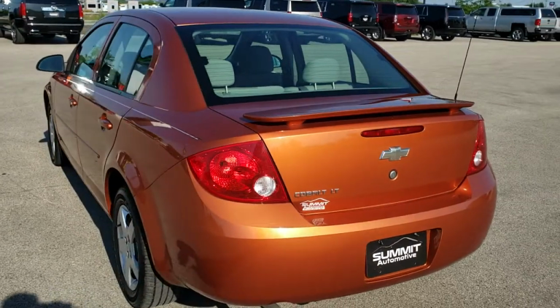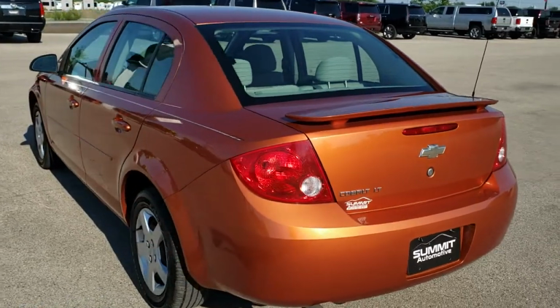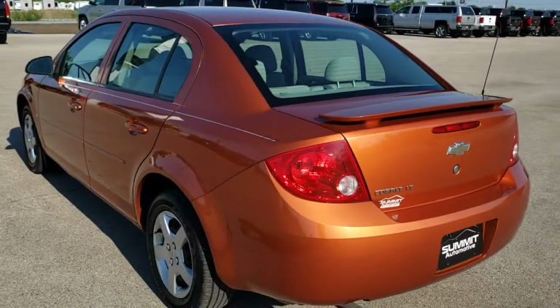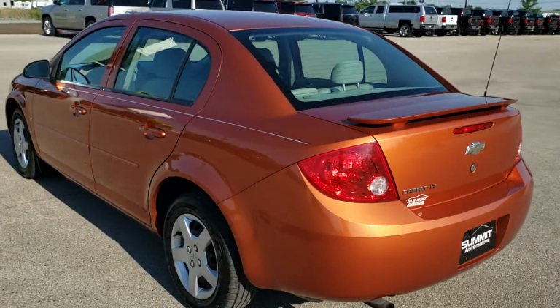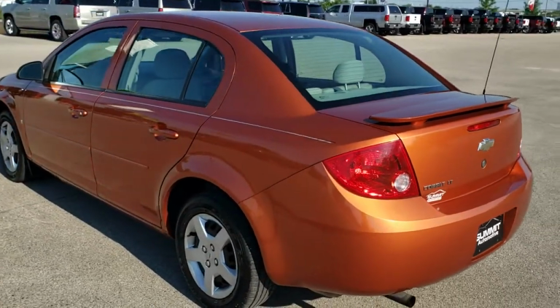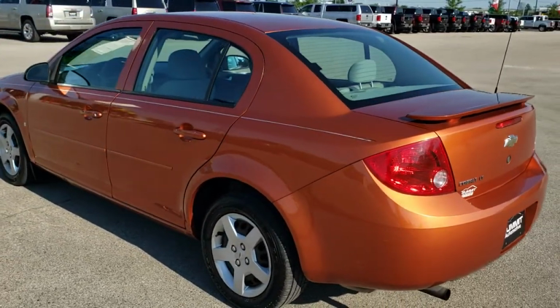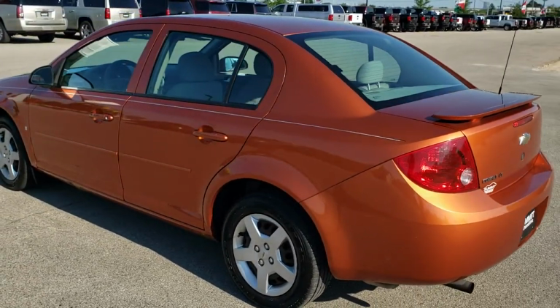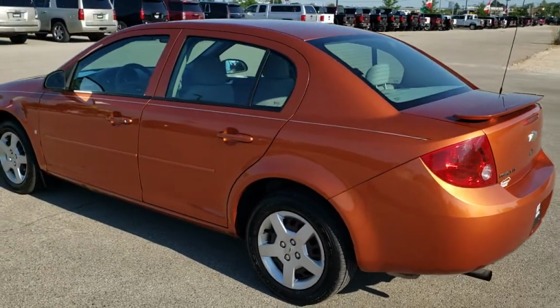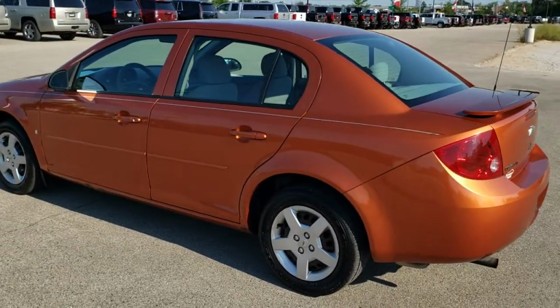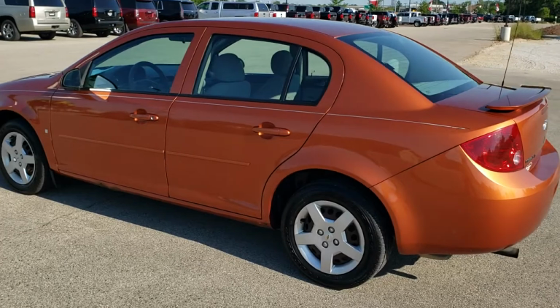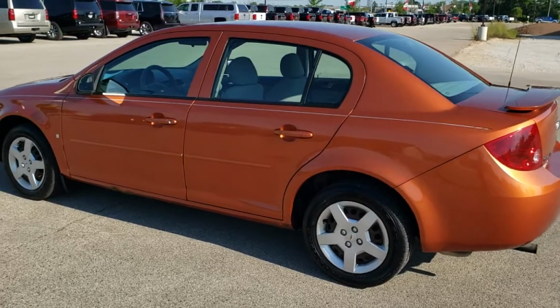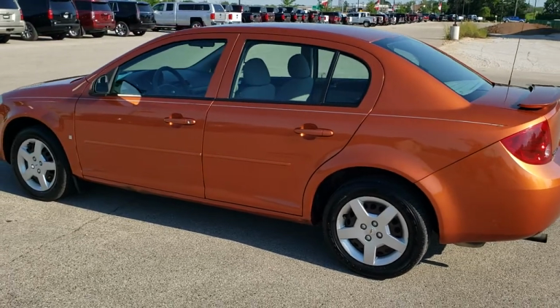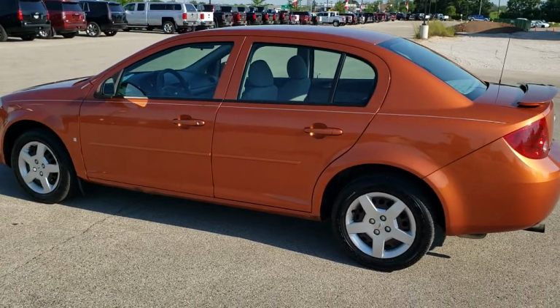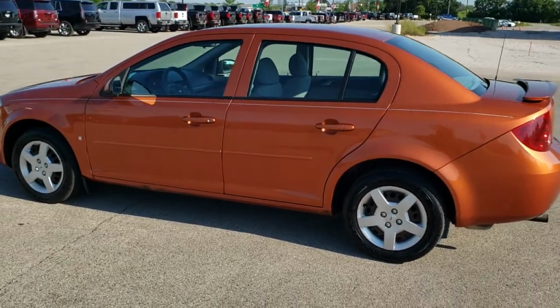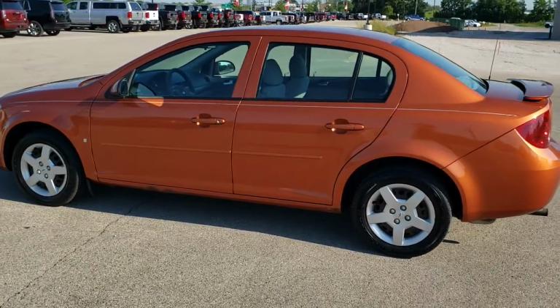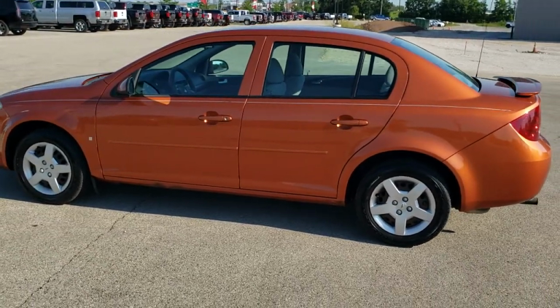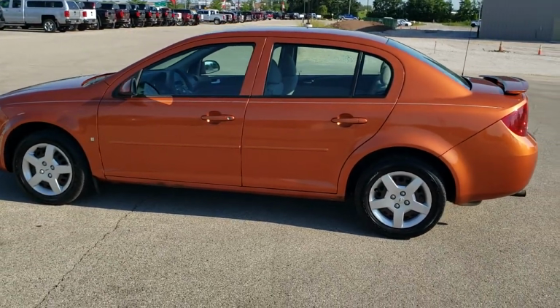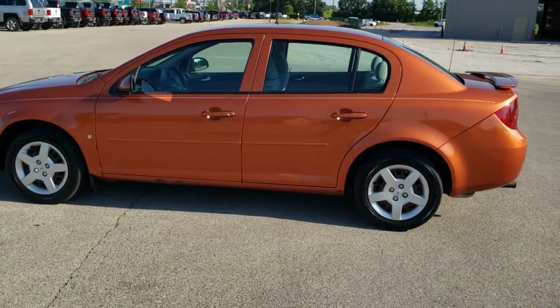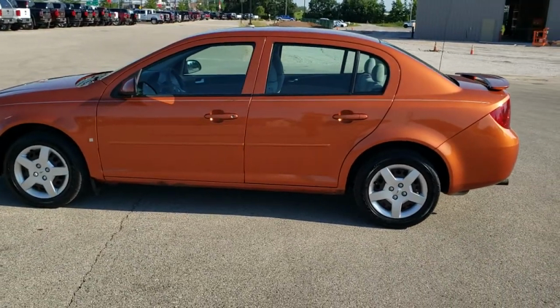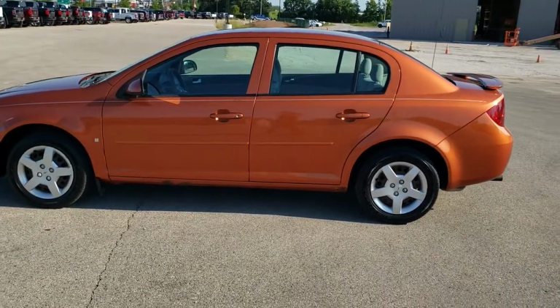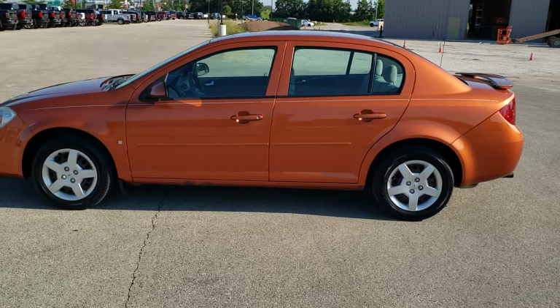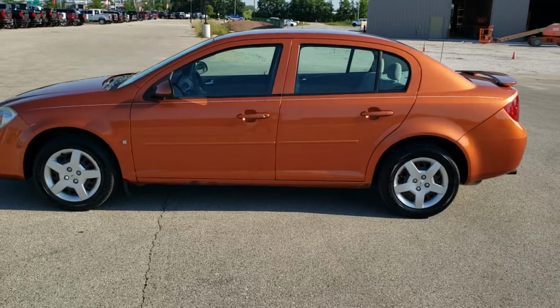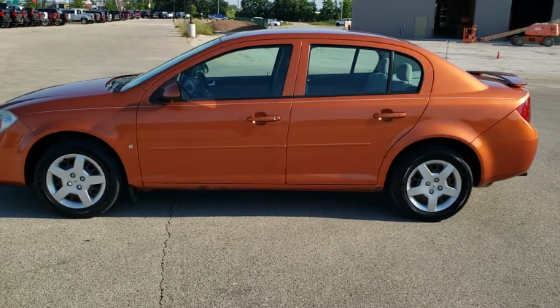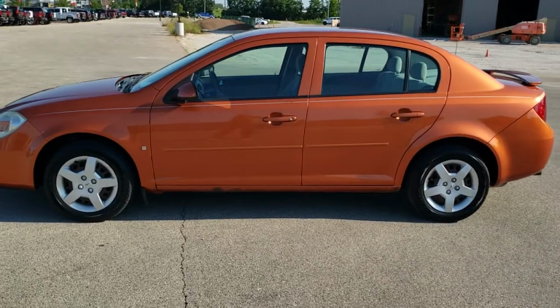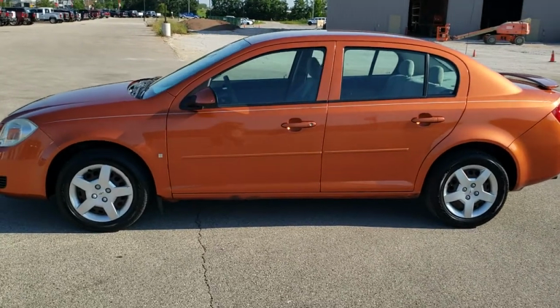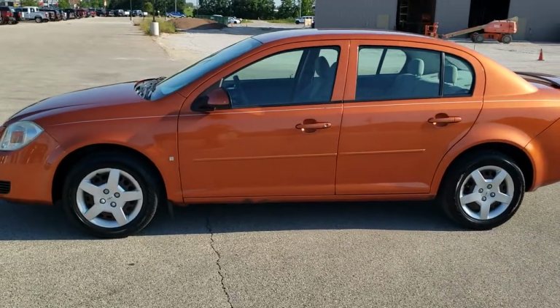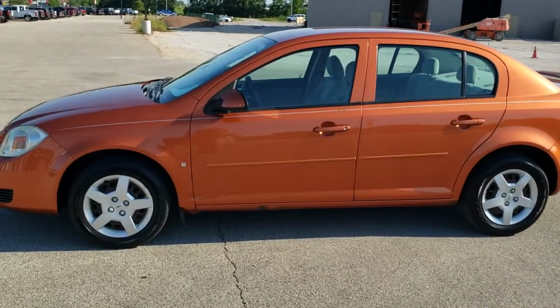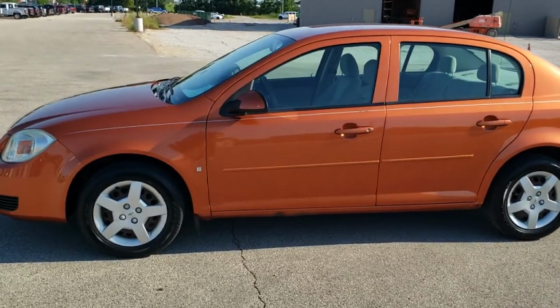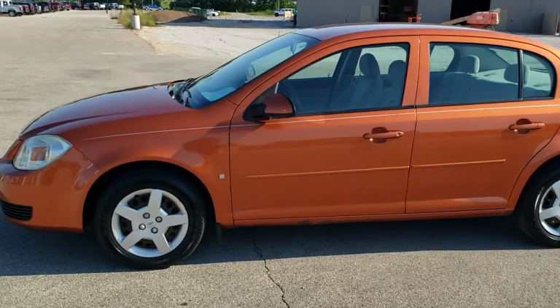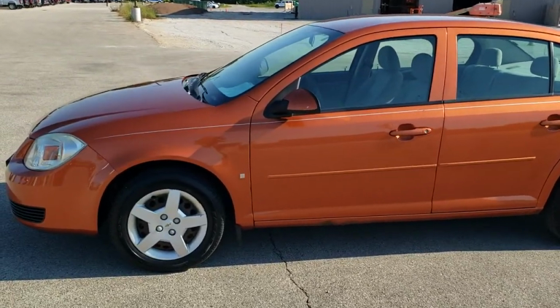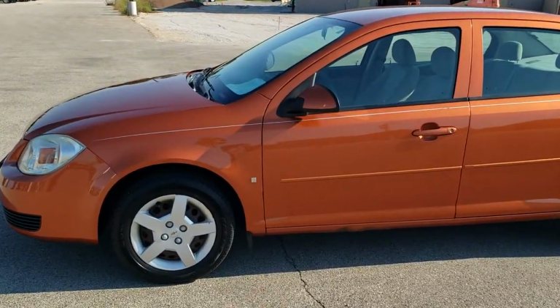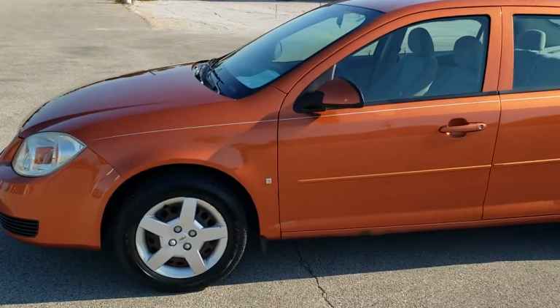Sunburst orange is the color. We shoot all of our videos in 1080p, 60 frames per second. So if you have HD capabilities on your computer, tablet or smartphone device, turn them on right now because it is definitely your best way to check out the car's quality and condition before seeing it in person.